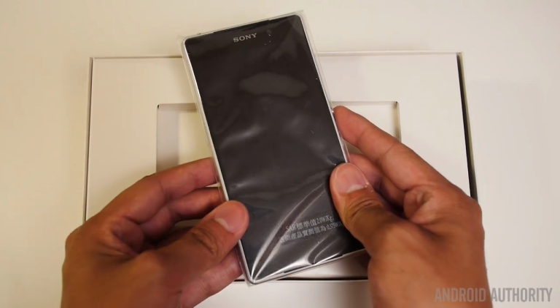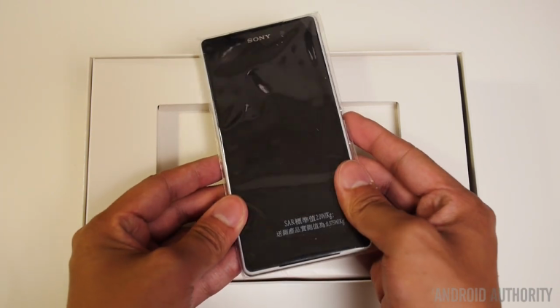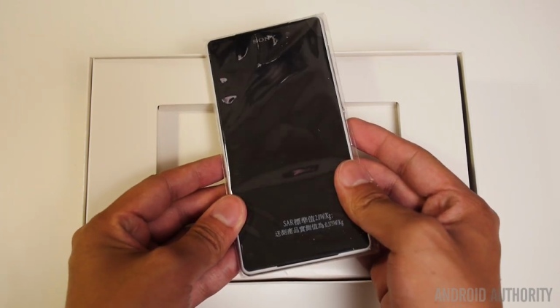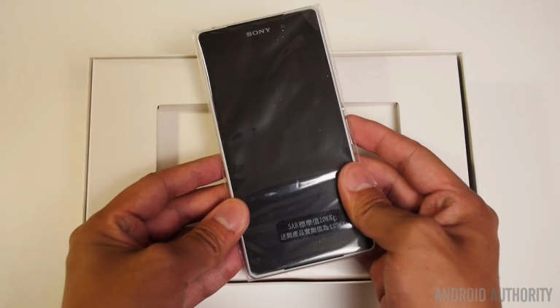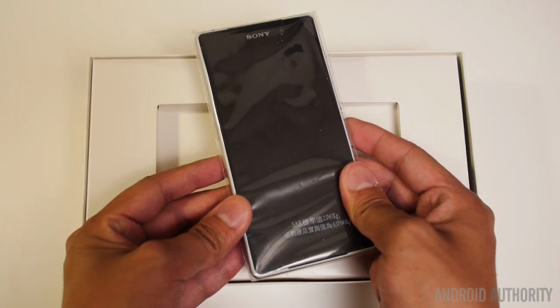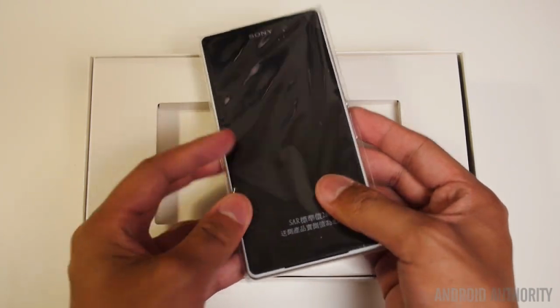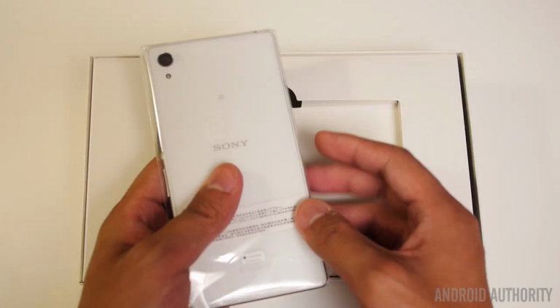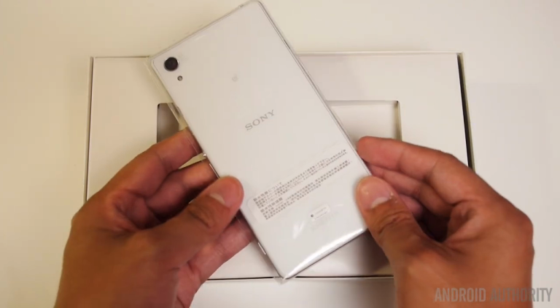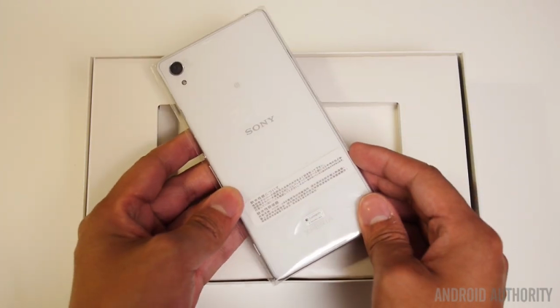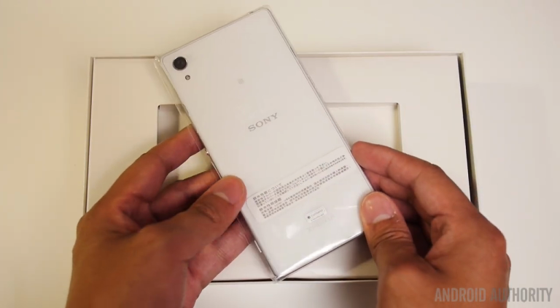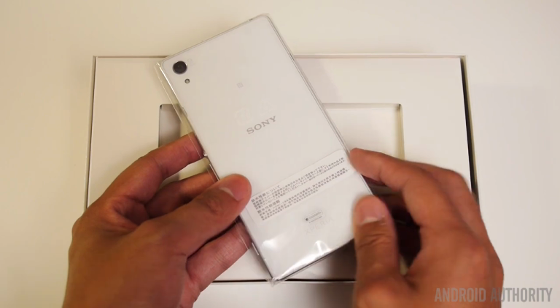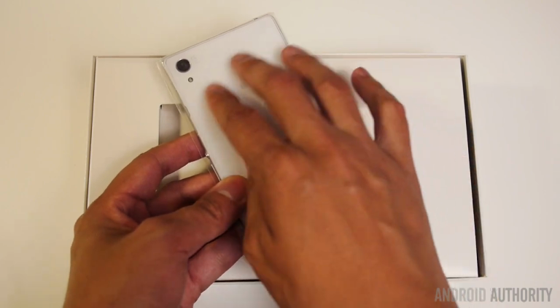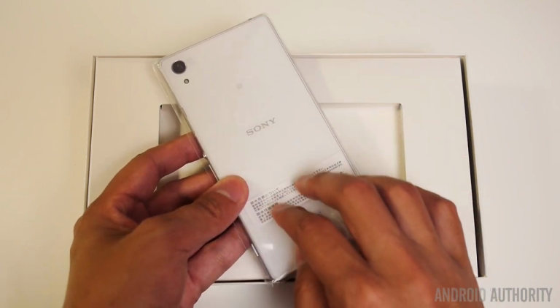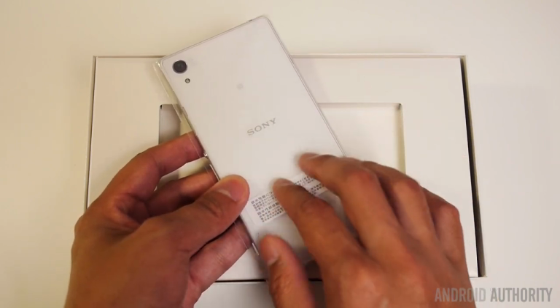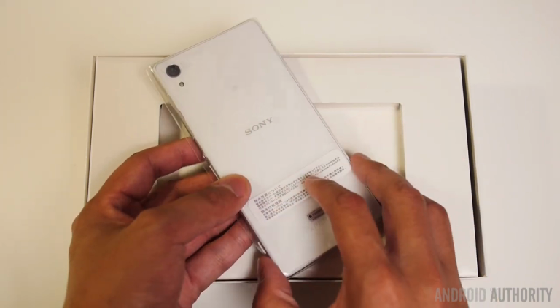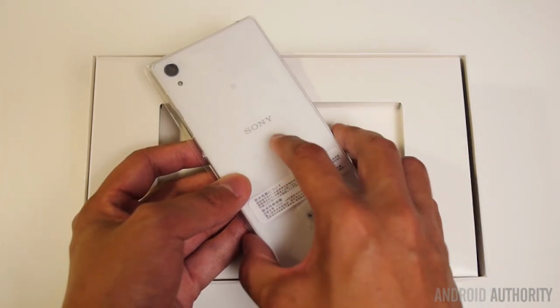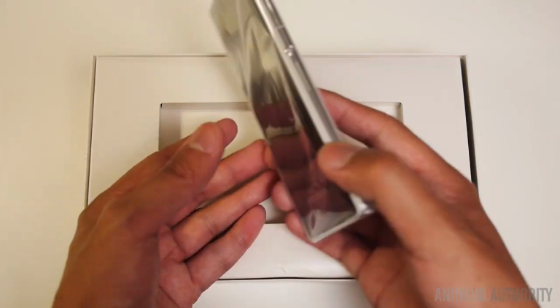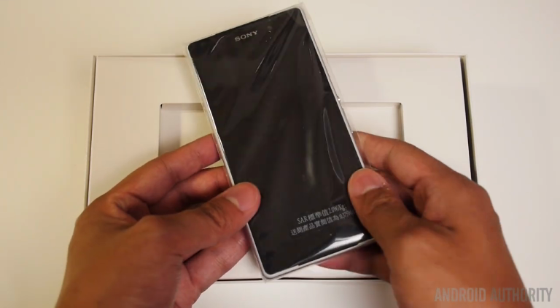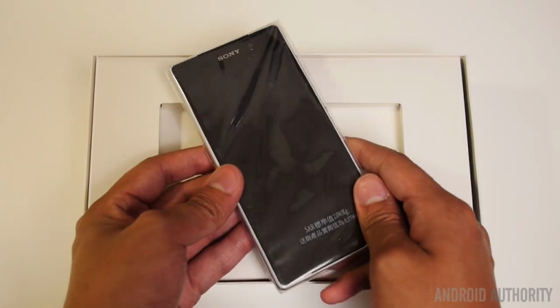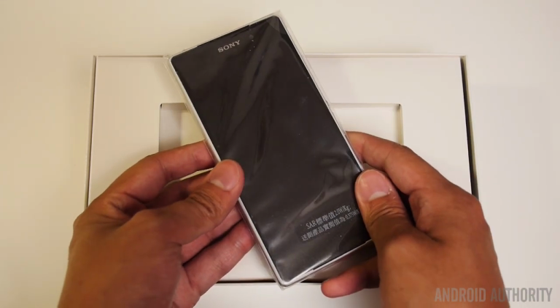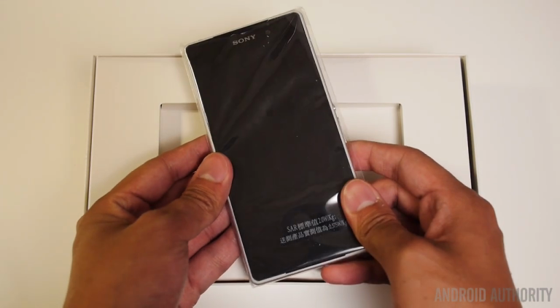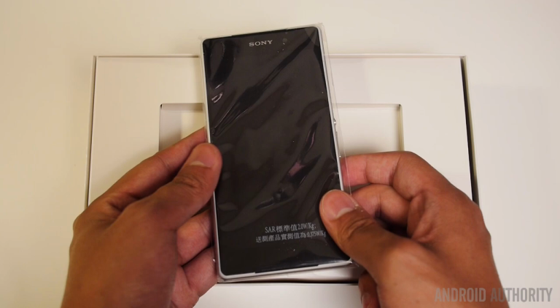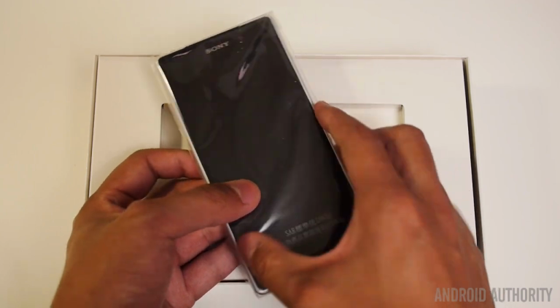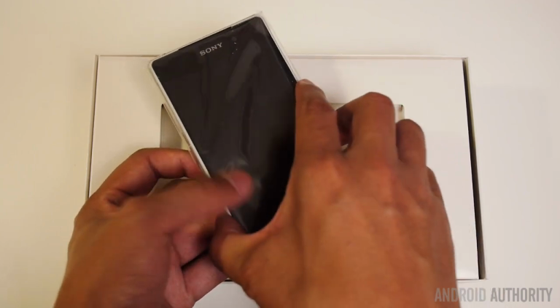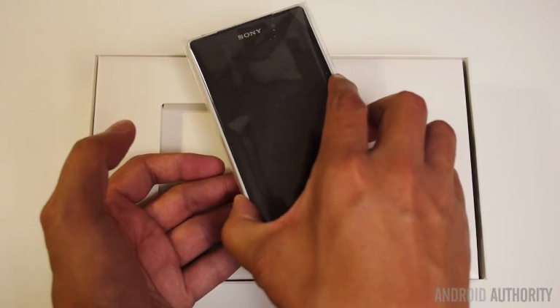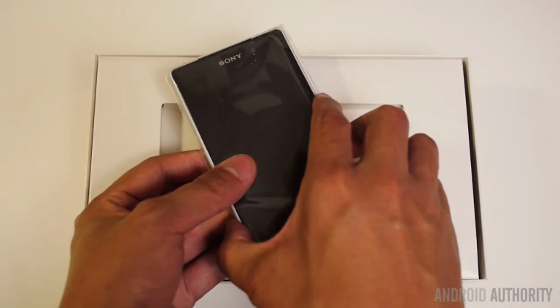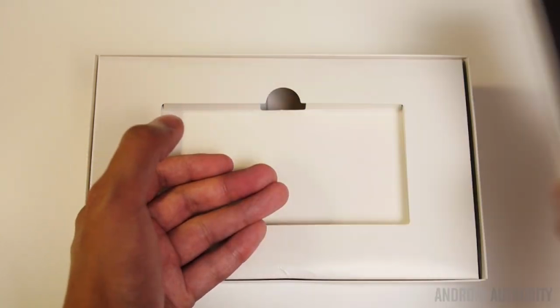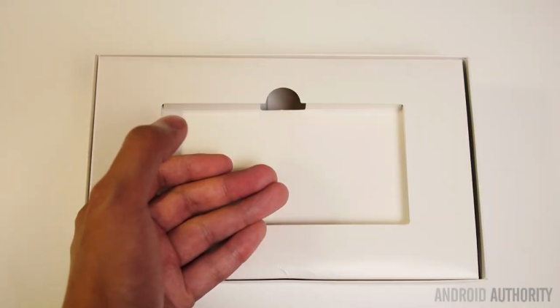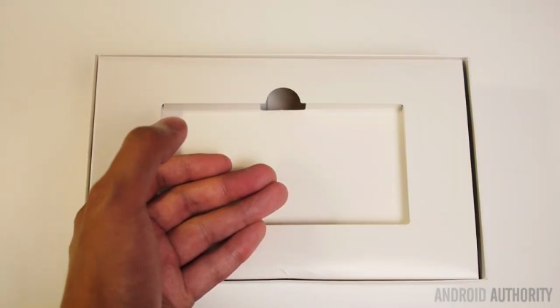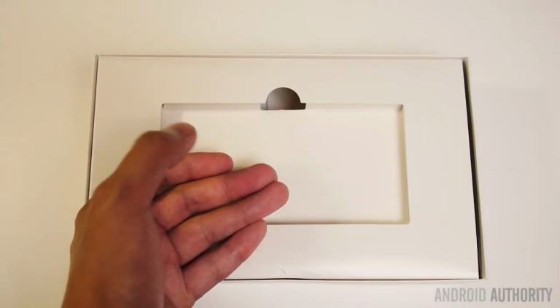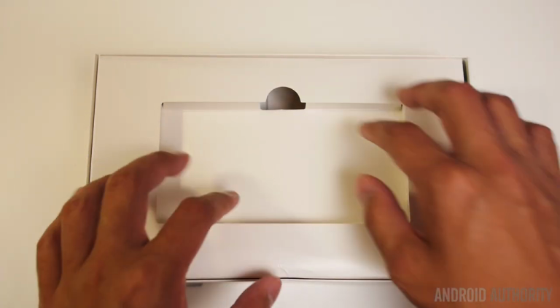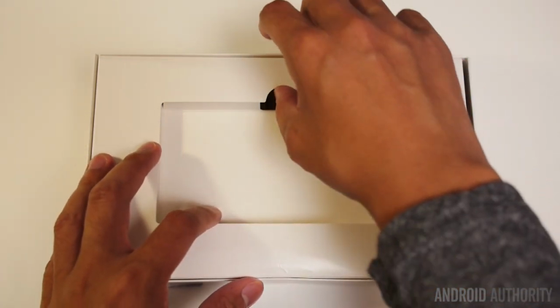This is our first look at the actual device — it looks really nice already. It's the white version, which I'm really excited for because the white version looked even nicer than the black on black that we saw at the Mobile World Congress in Barcelona, Spain. I'm going to put this aside for a second and we'll just take a look at the contents inside the box.